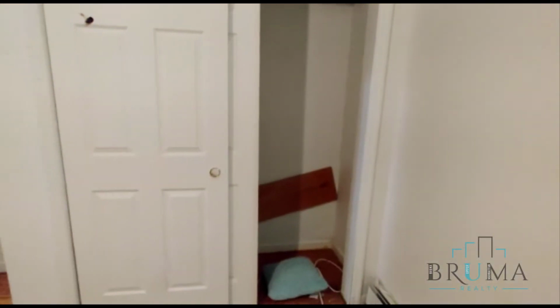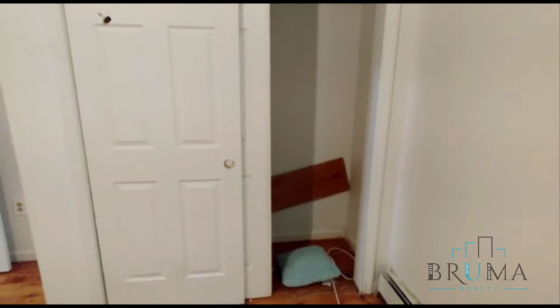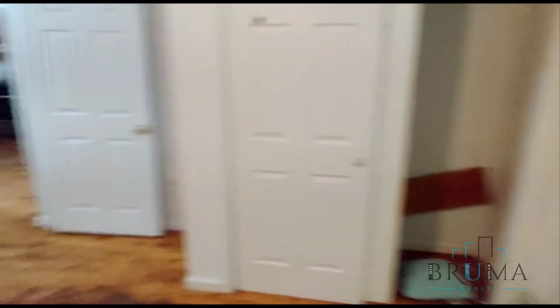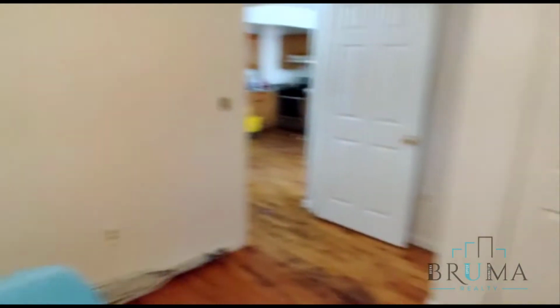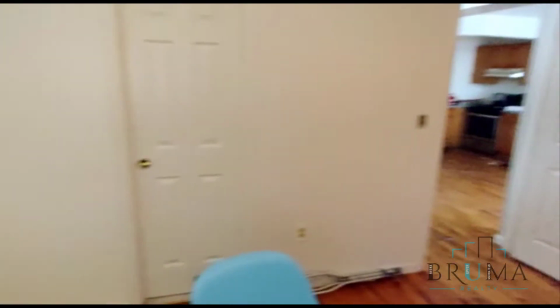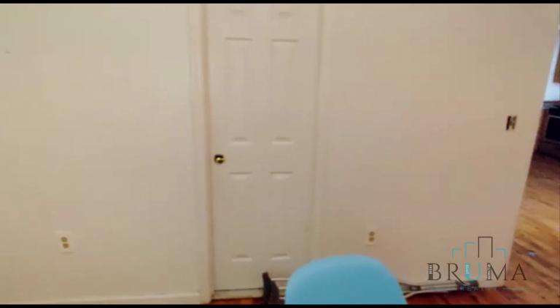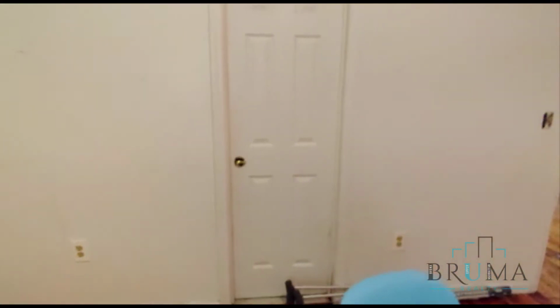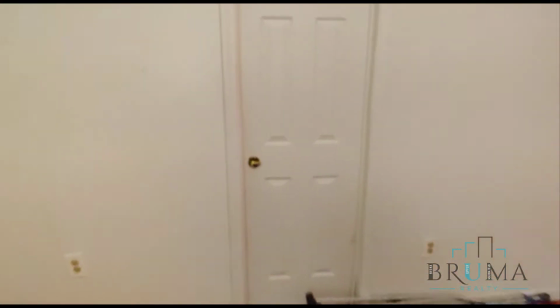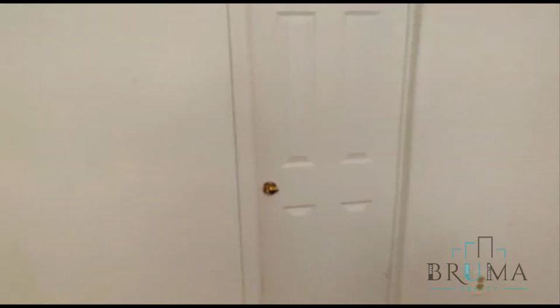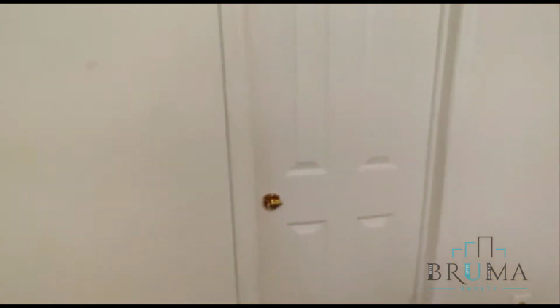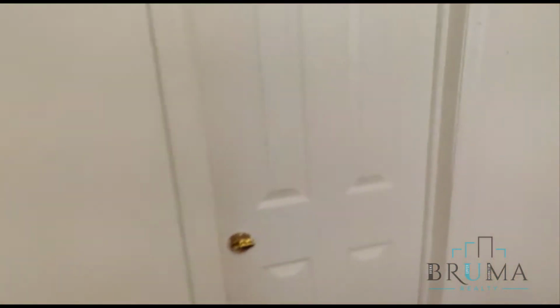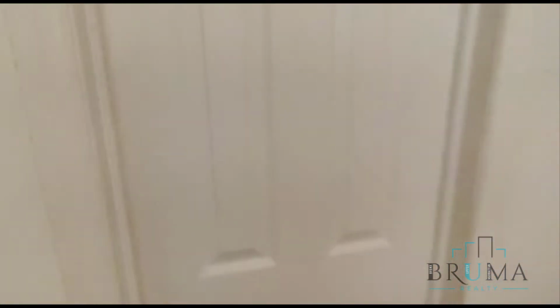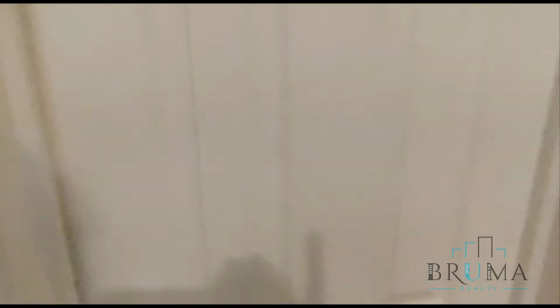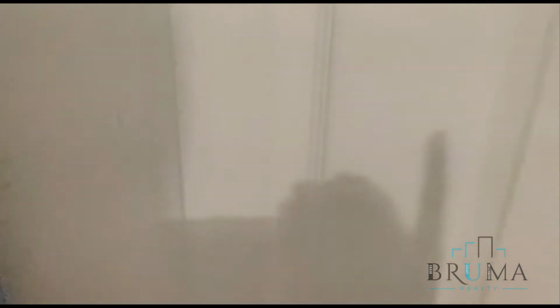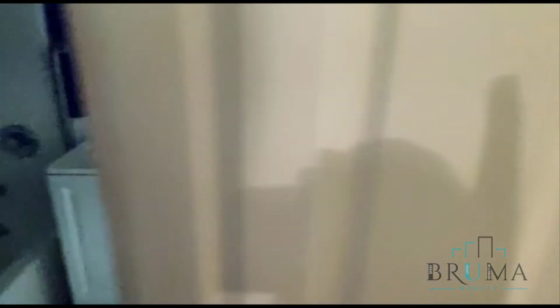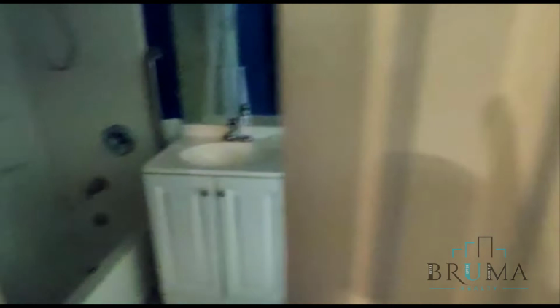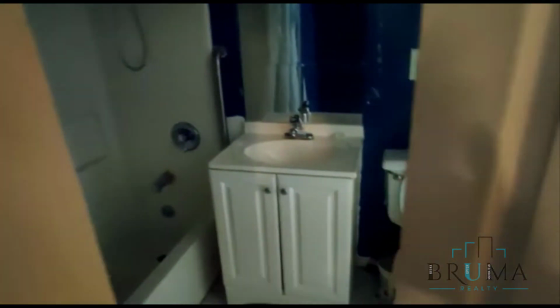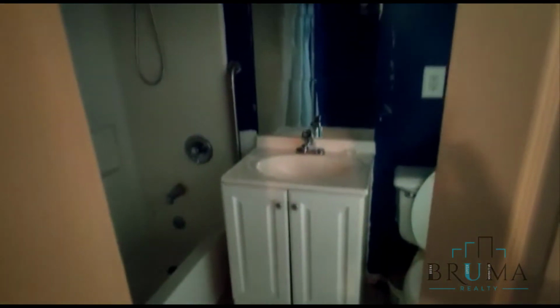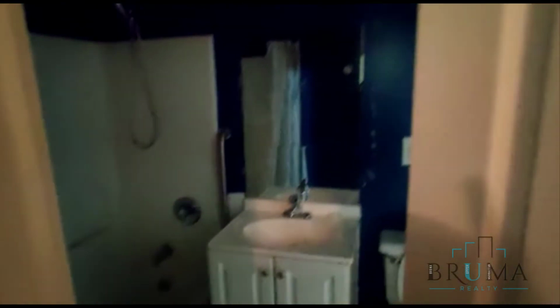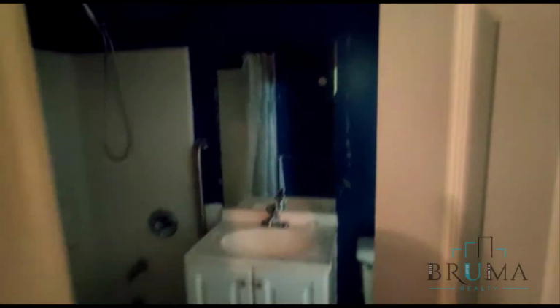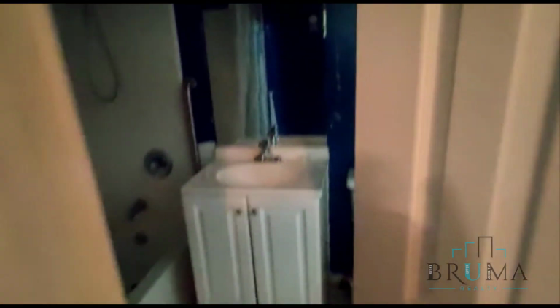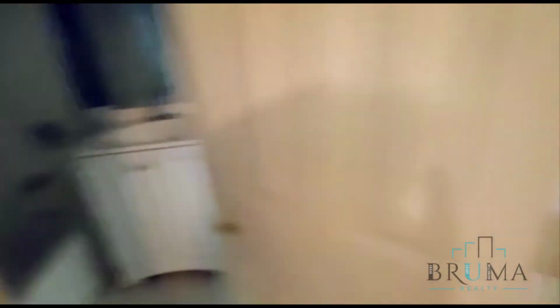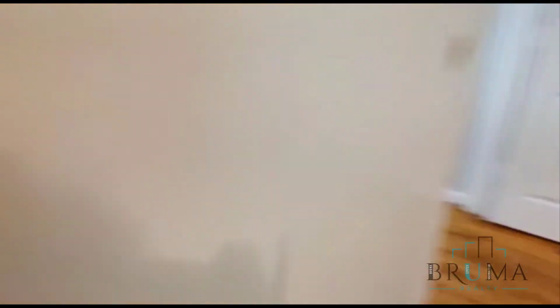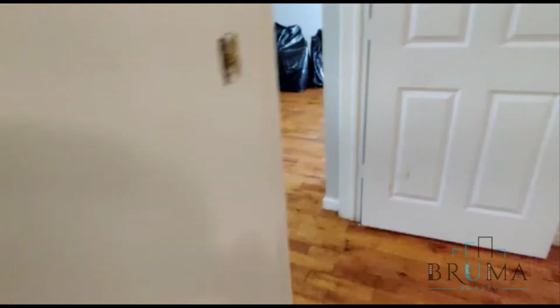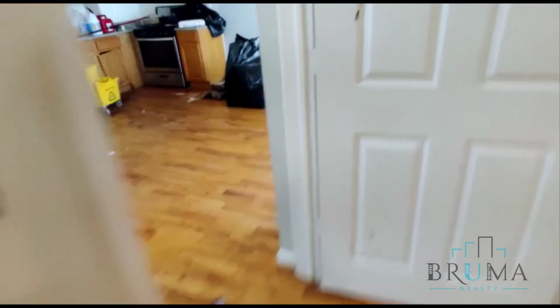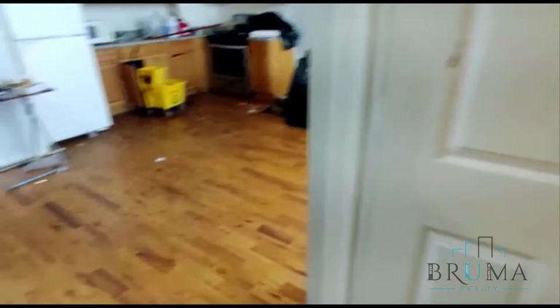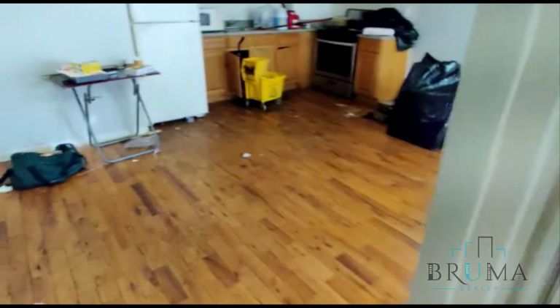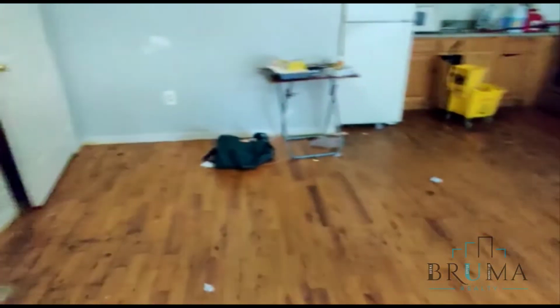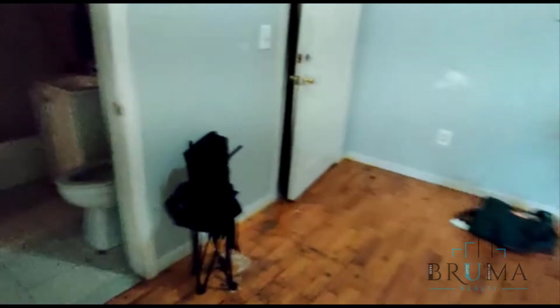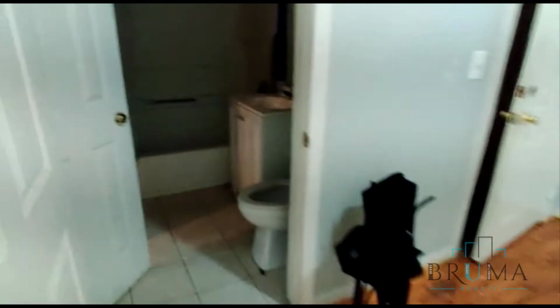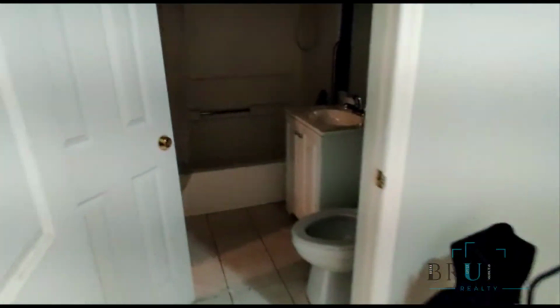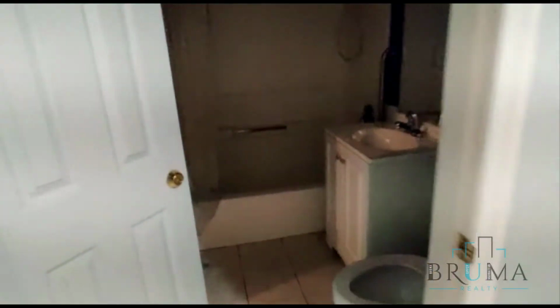There's a closet, and you also have access to the bathroom. The main door to the bathroom is from here.